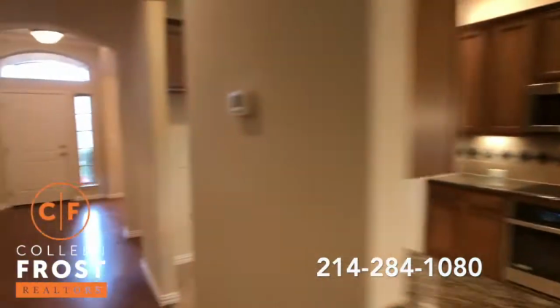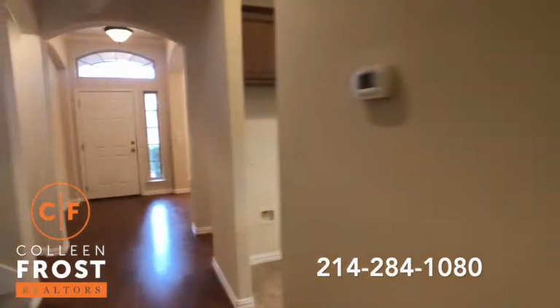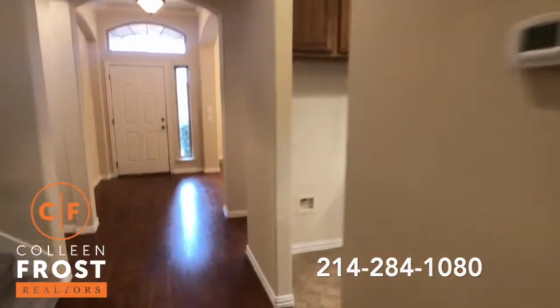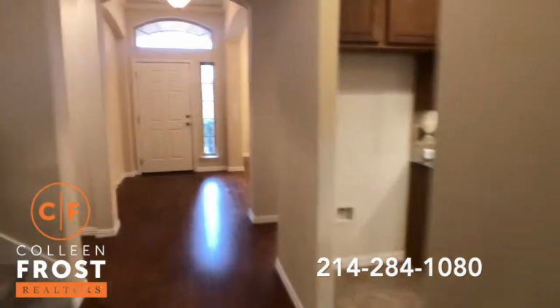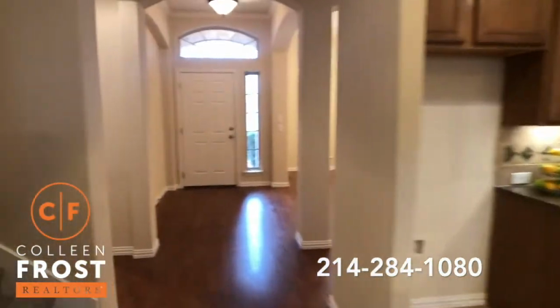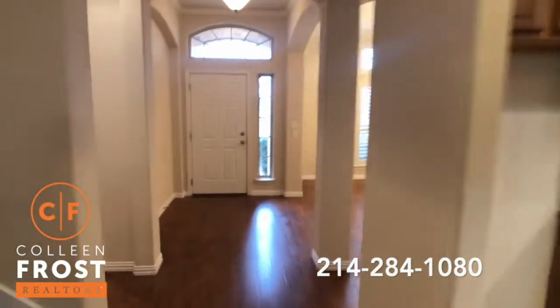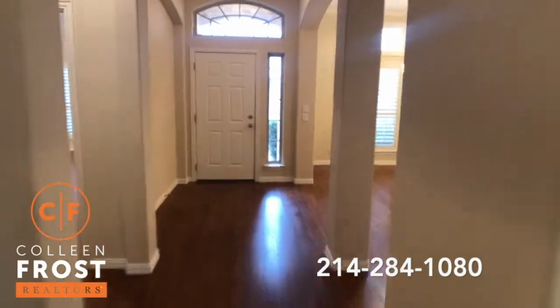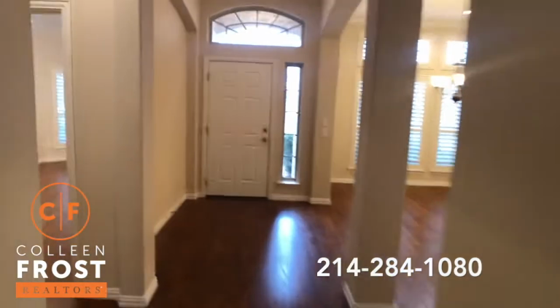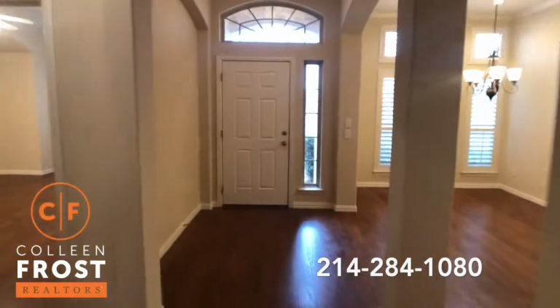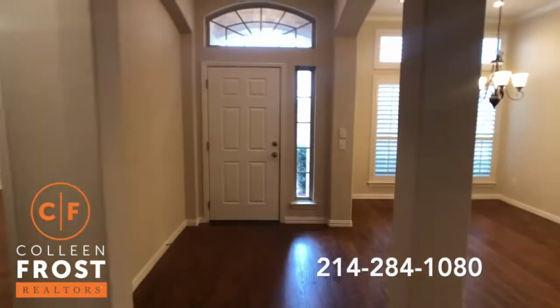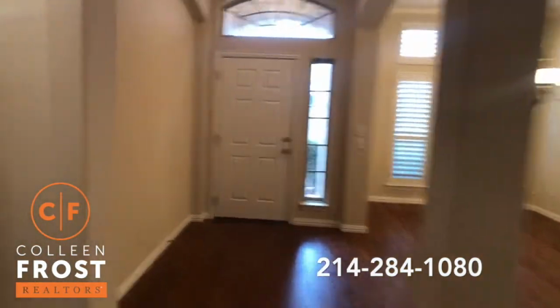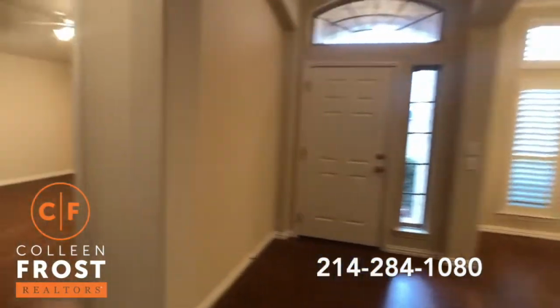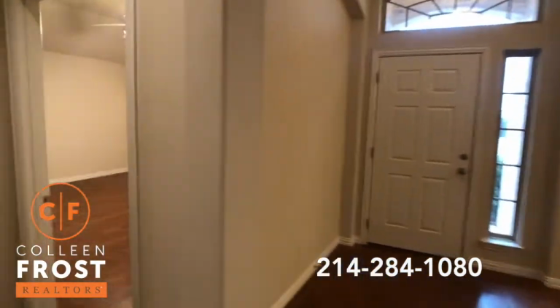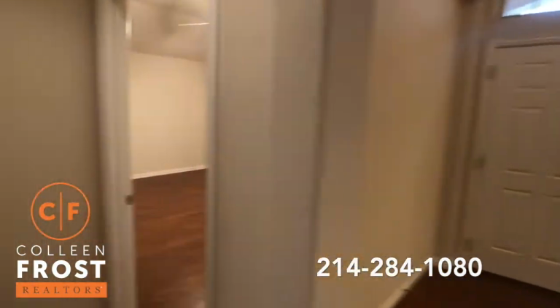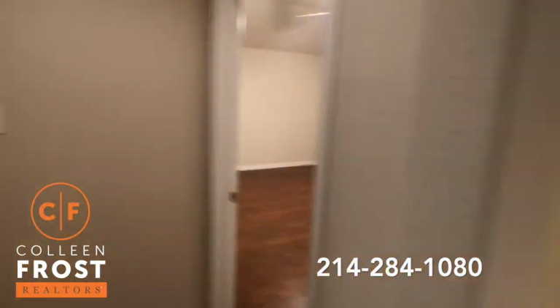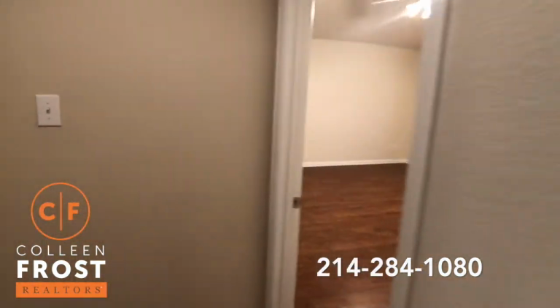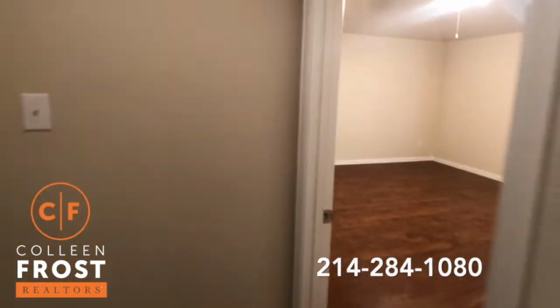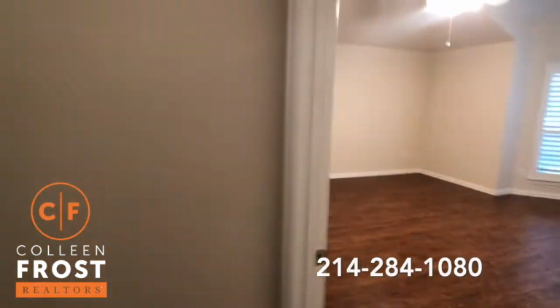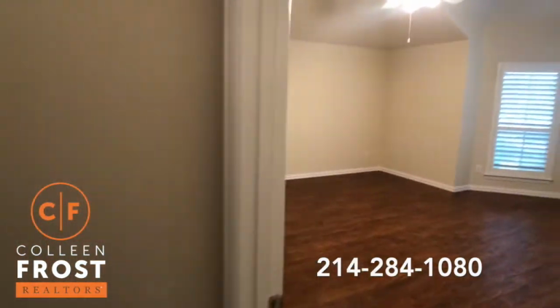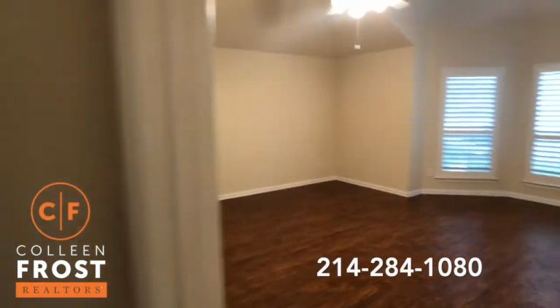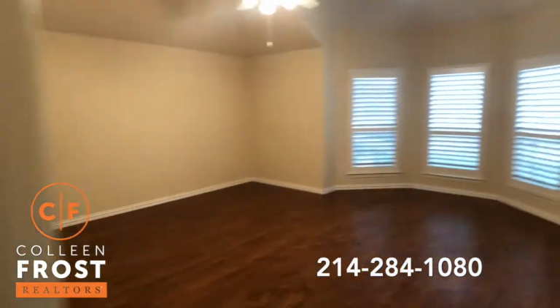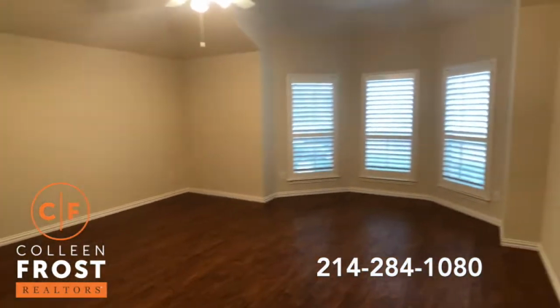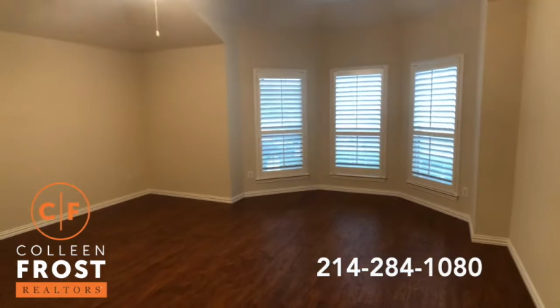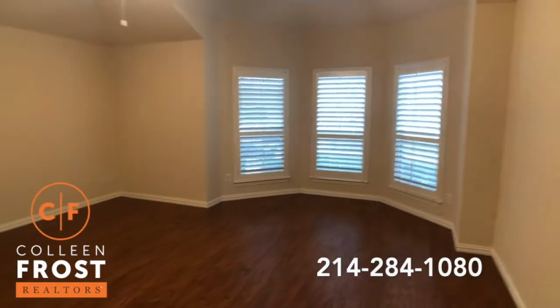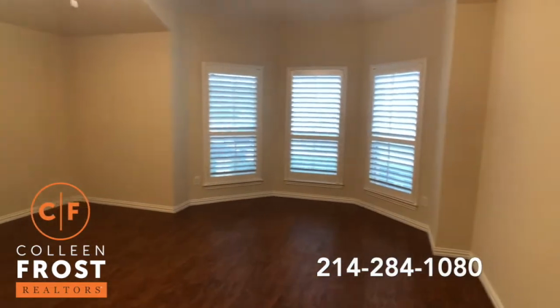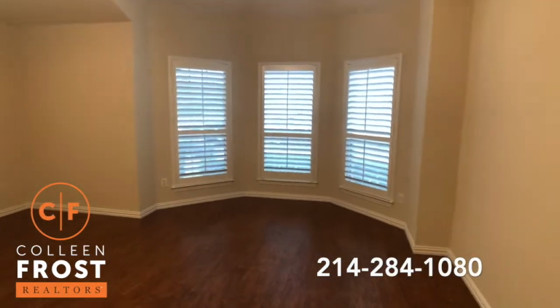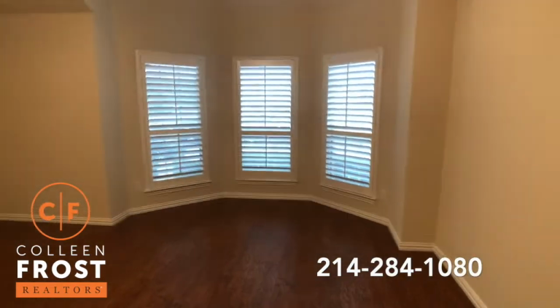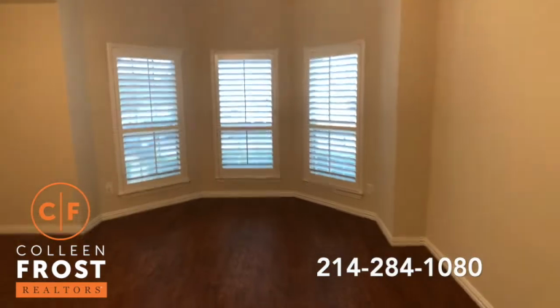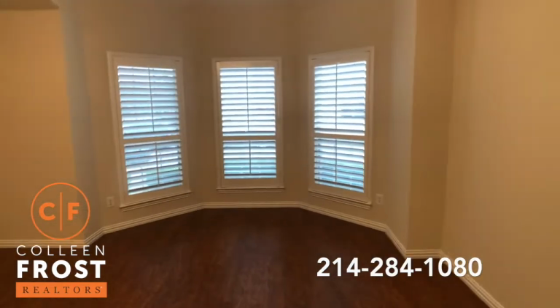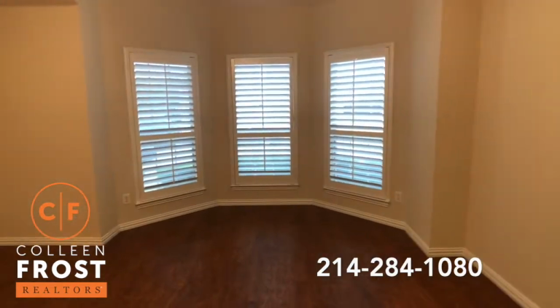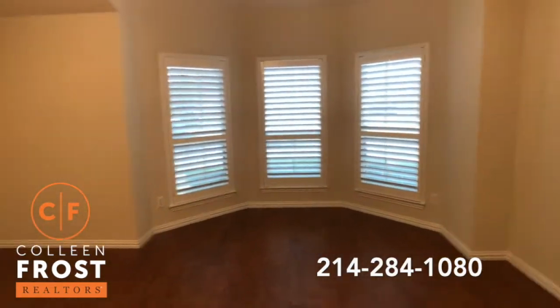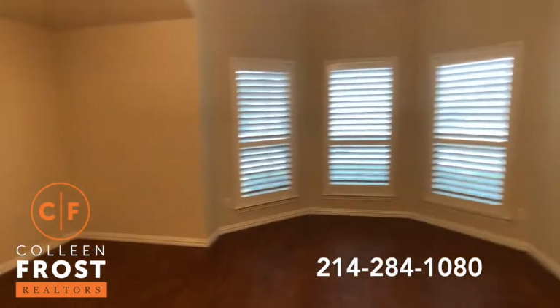Let's go back towards the front. It's a three bedroom, two bath. Private master suite. Beautiful plantation shutters all across the front.